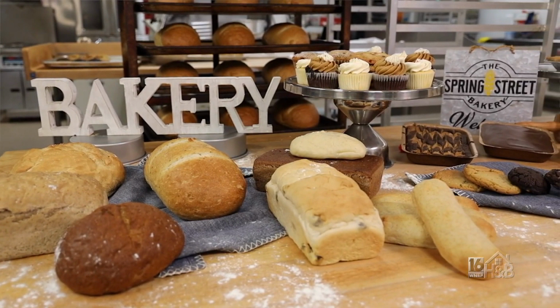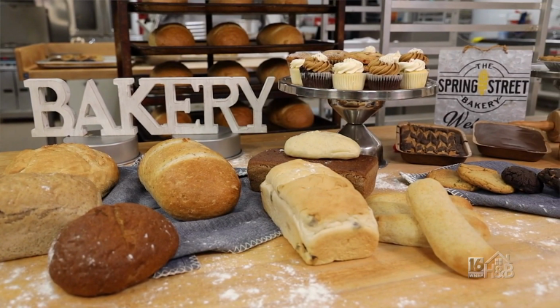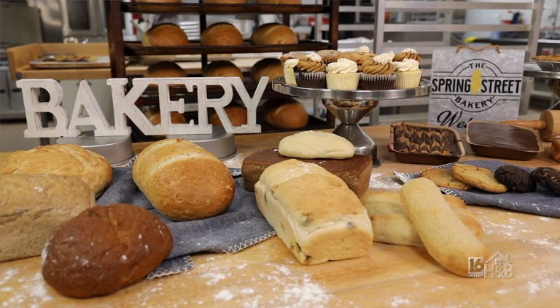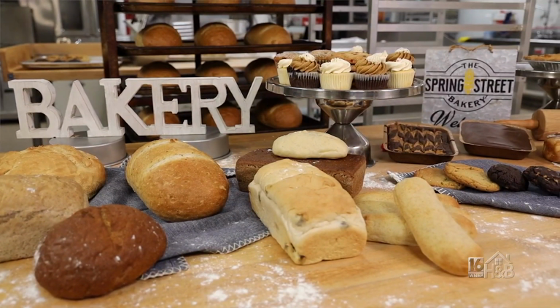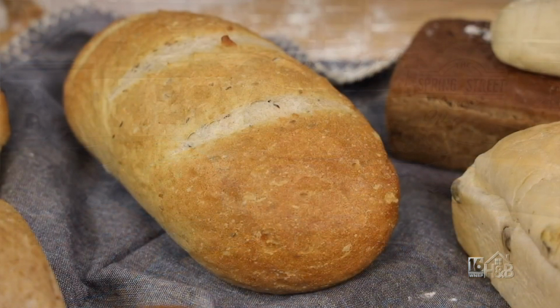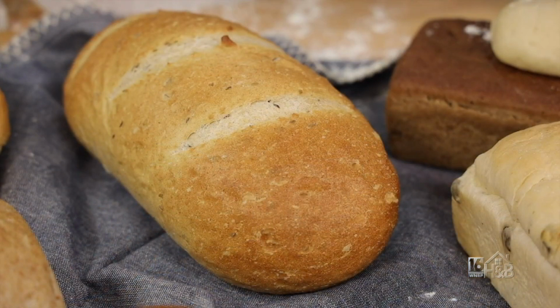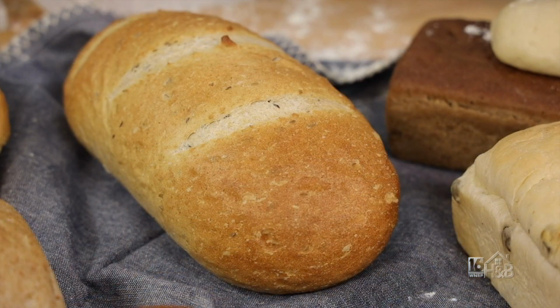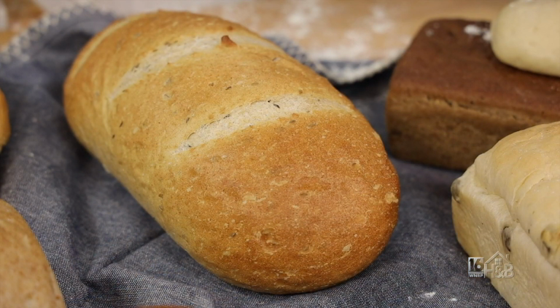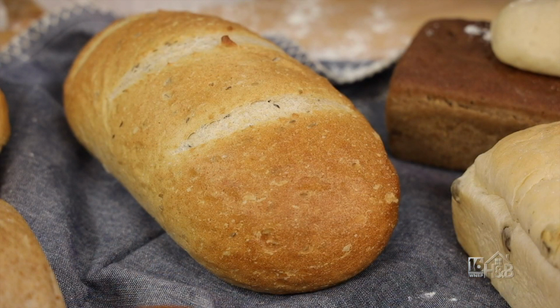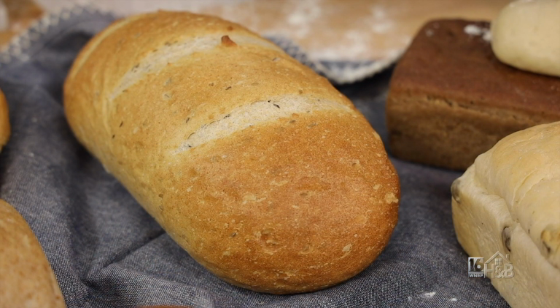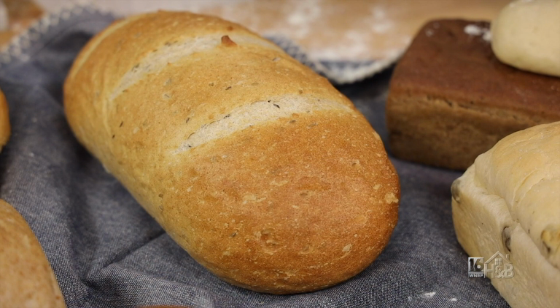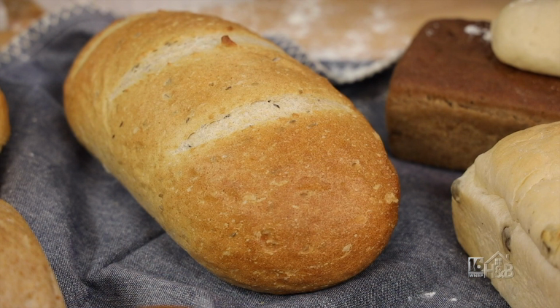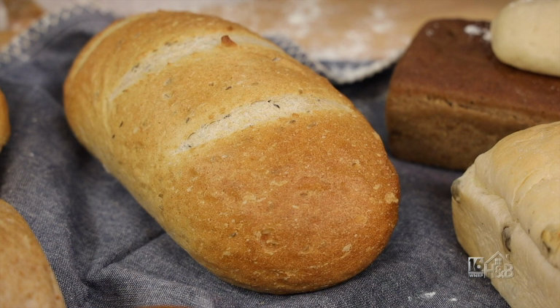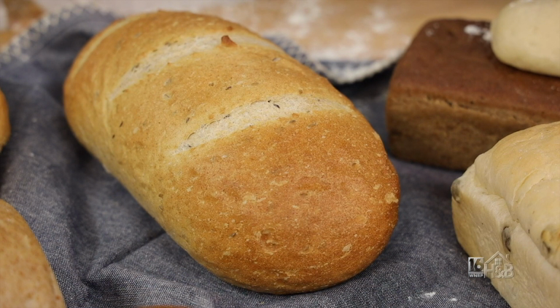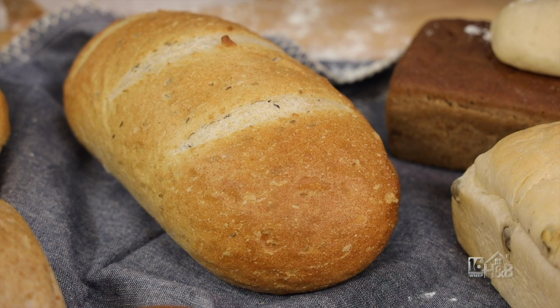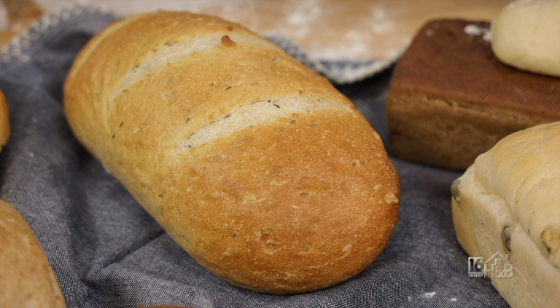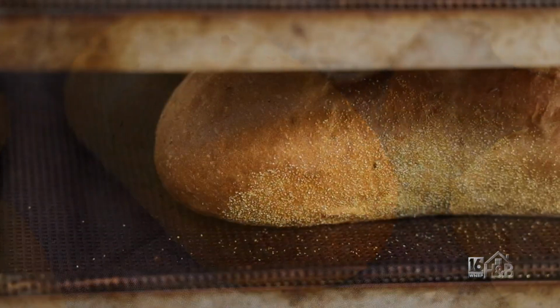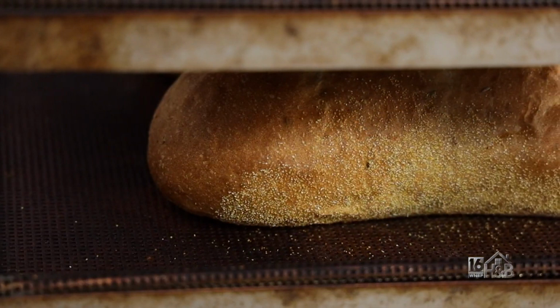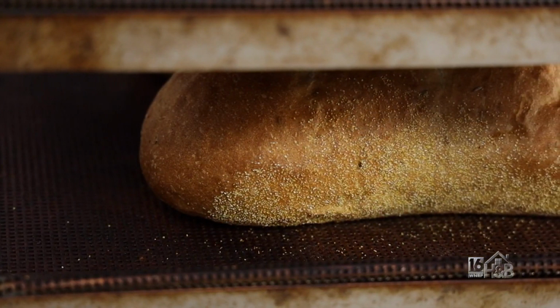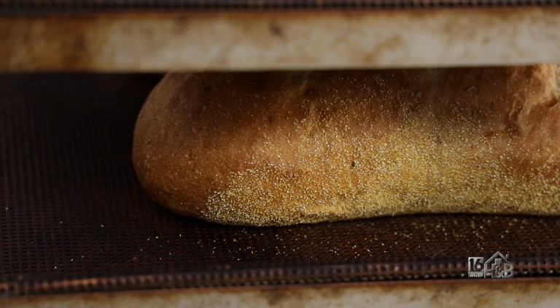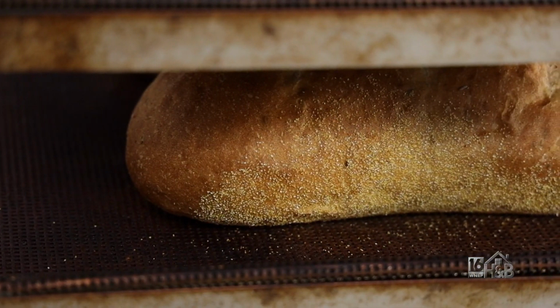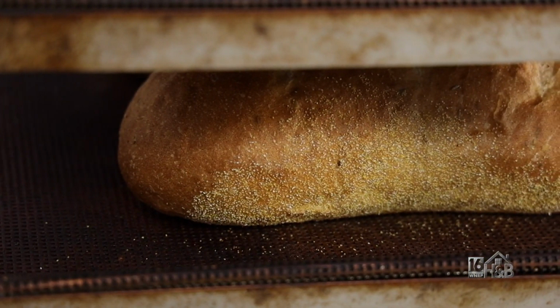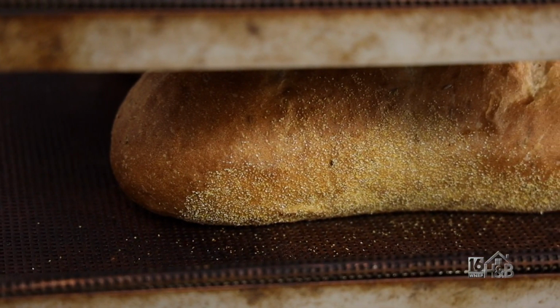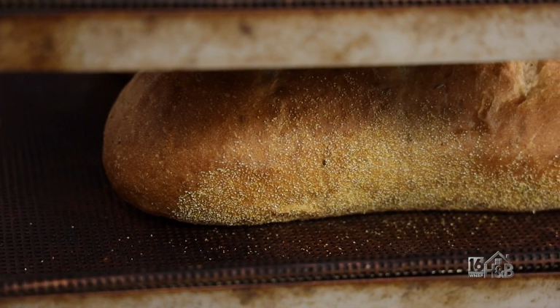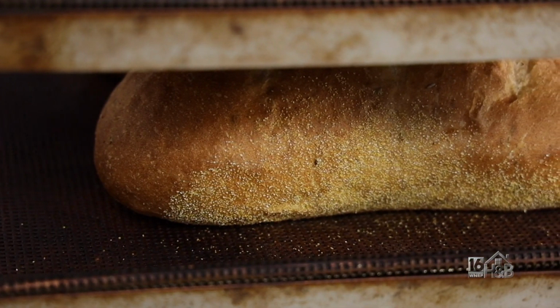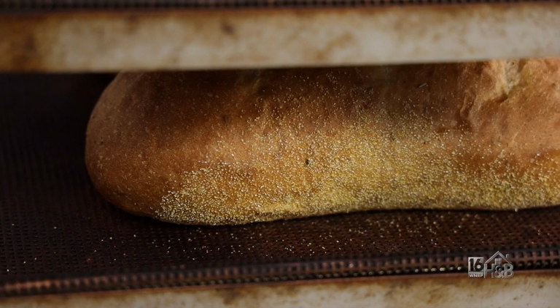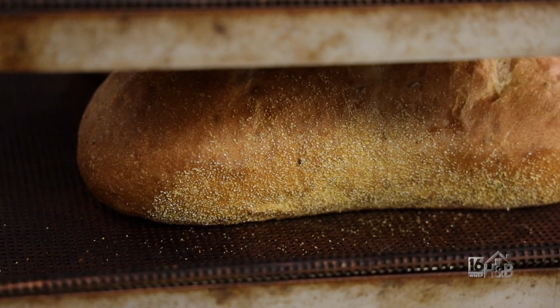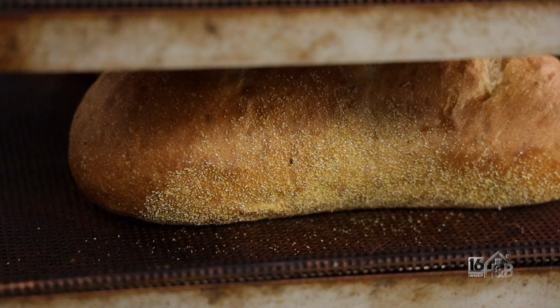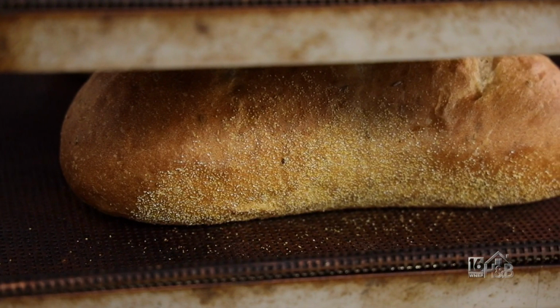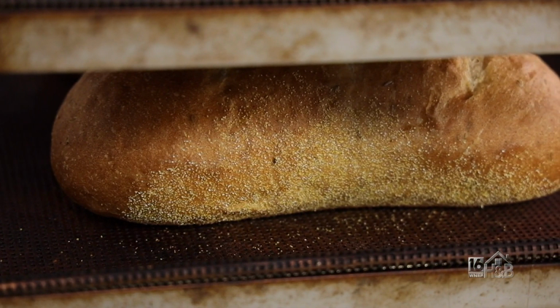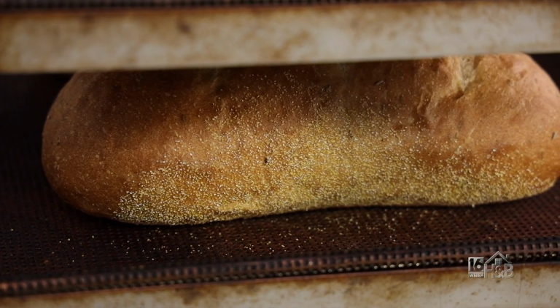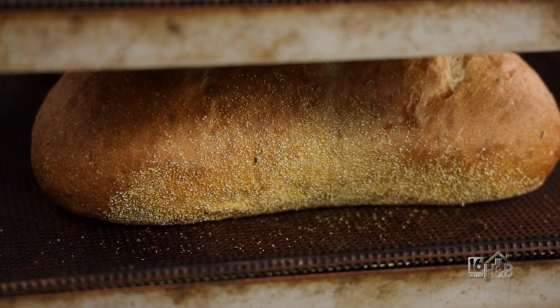Today we're going to make our deli rye. It's not a pure rye — it's a lighter rye that has some bread flour in it. A lot of people find it very good for sandwiches and for dipping in soups, things like that.